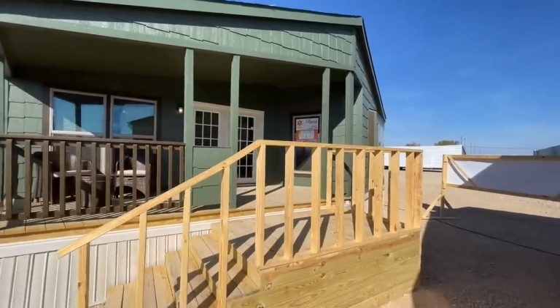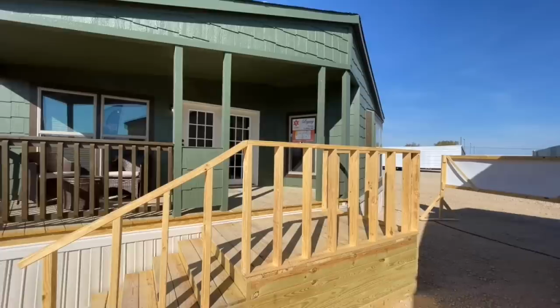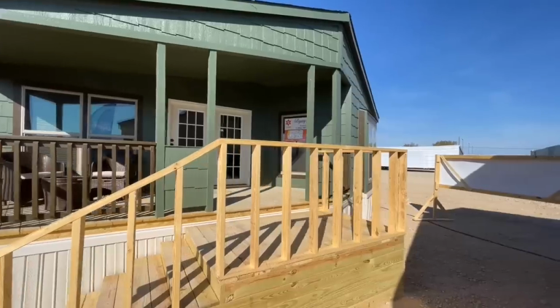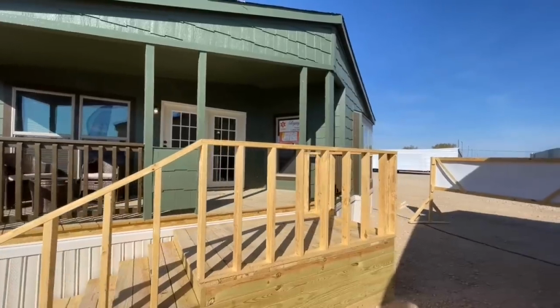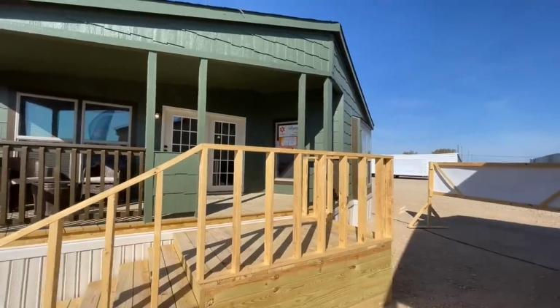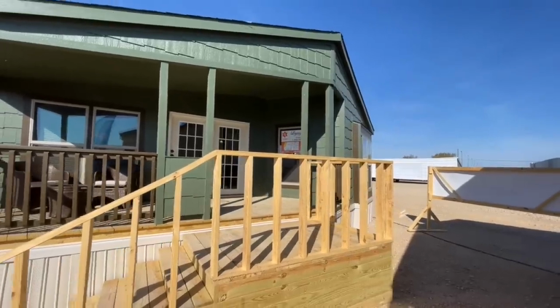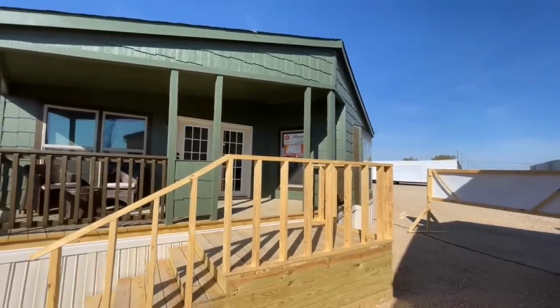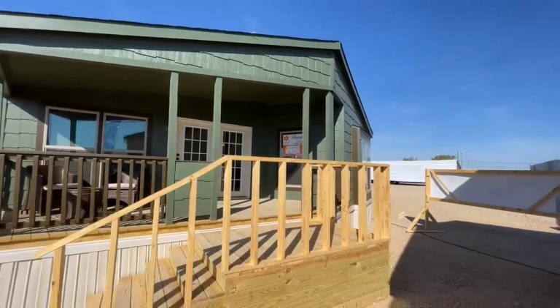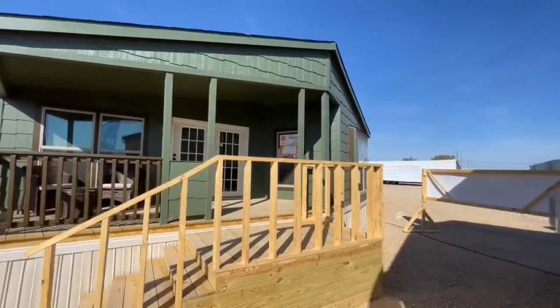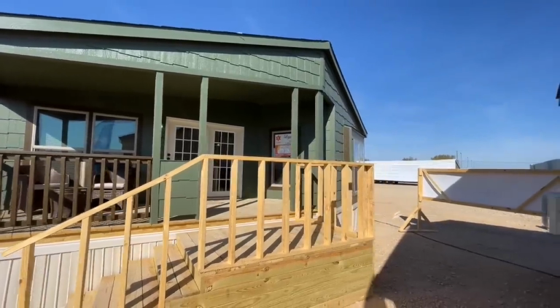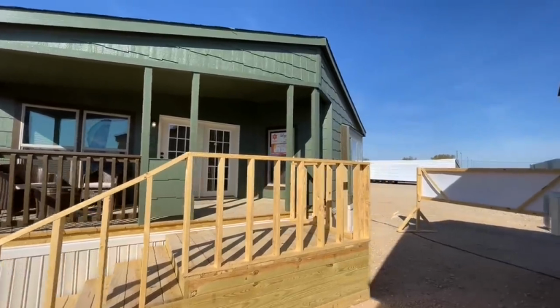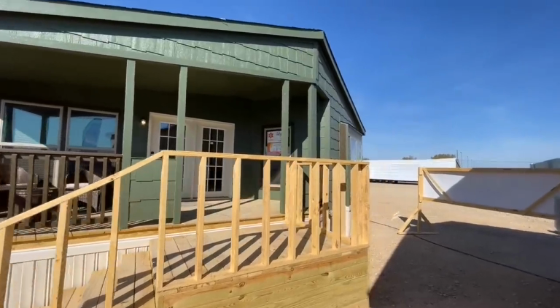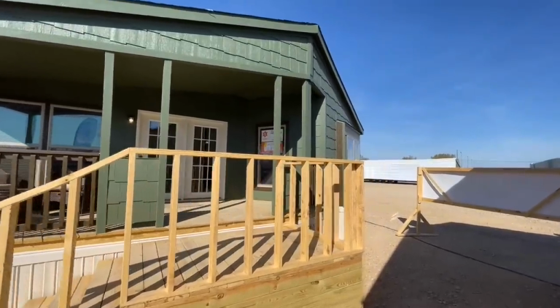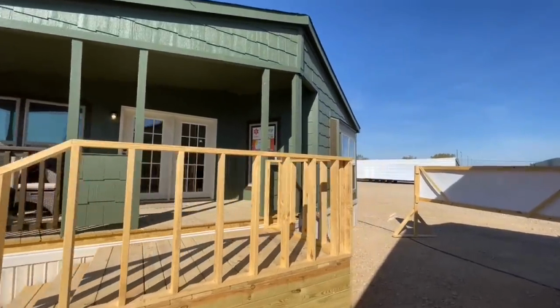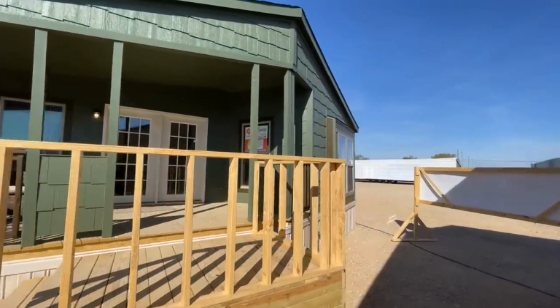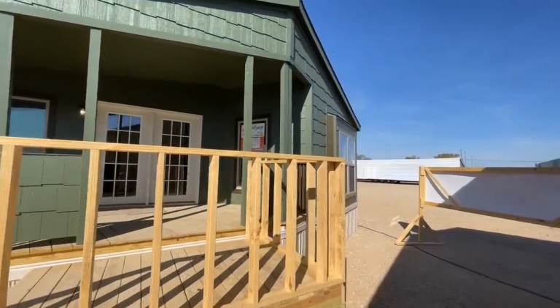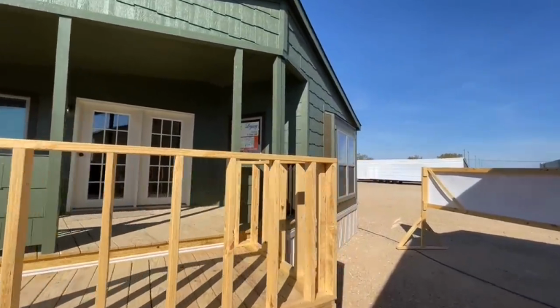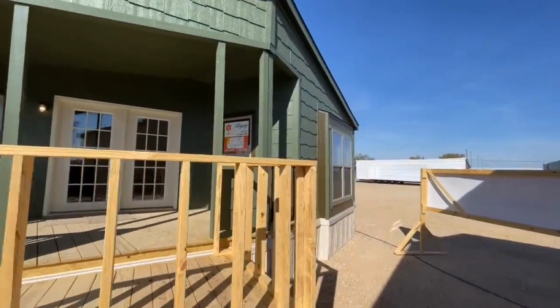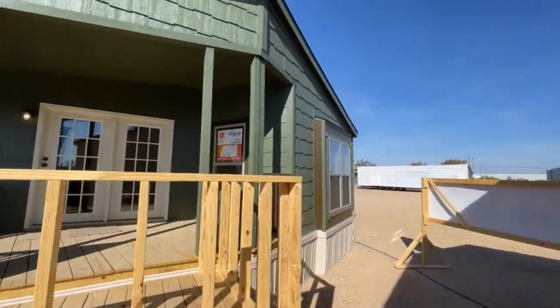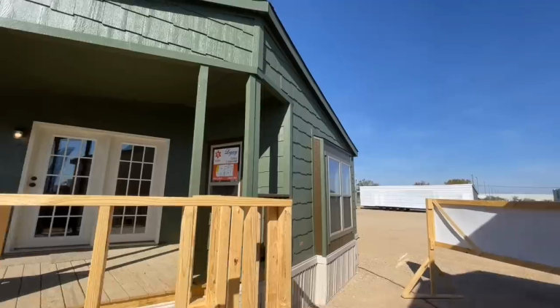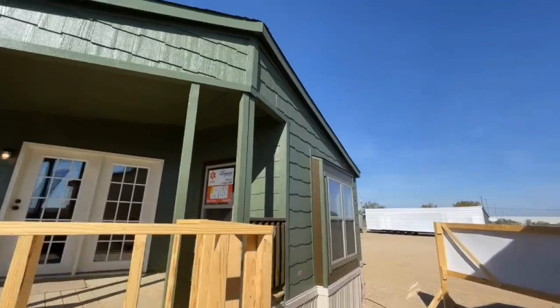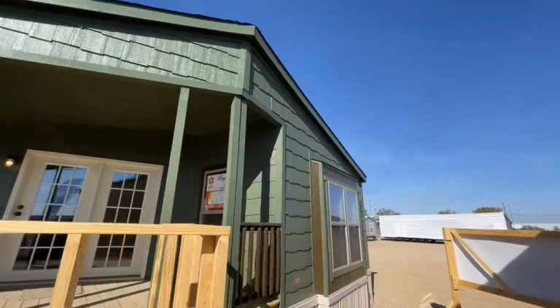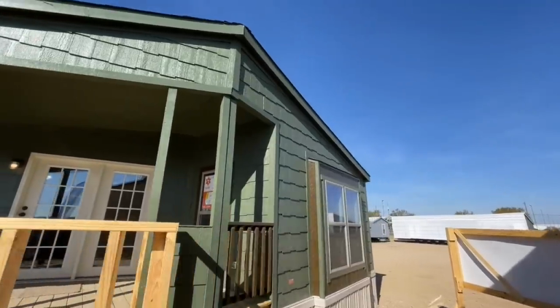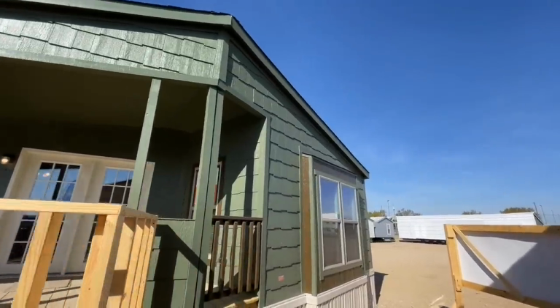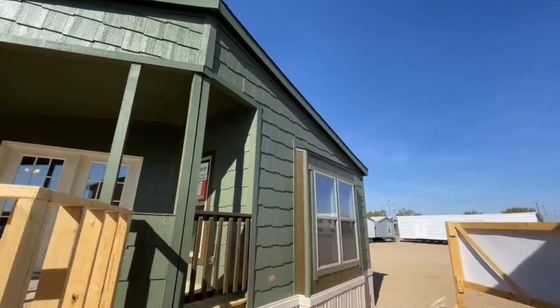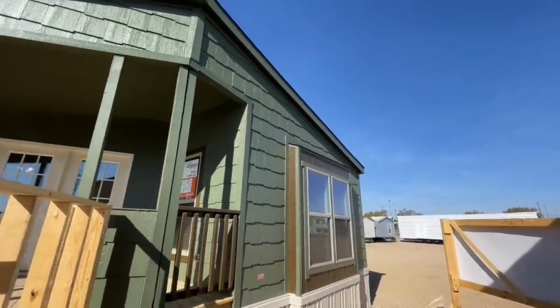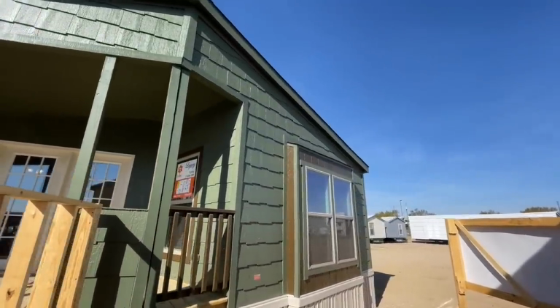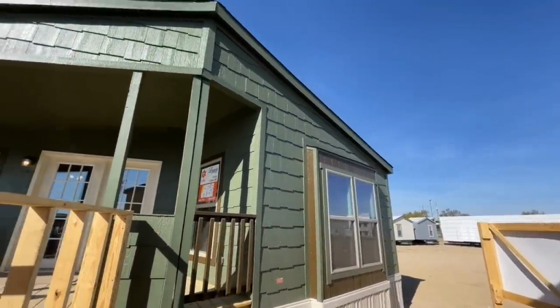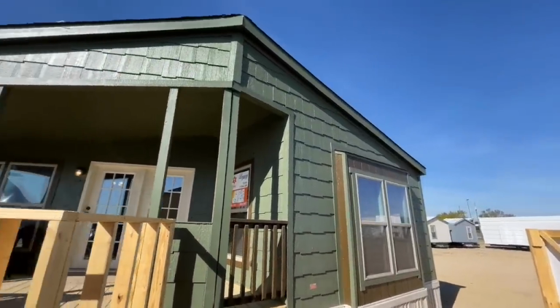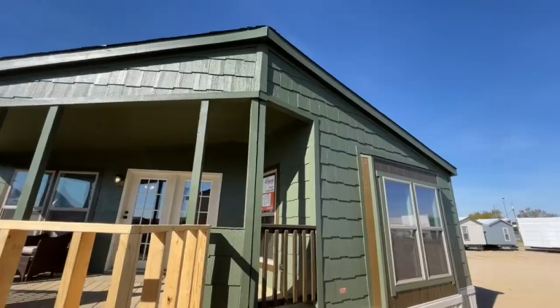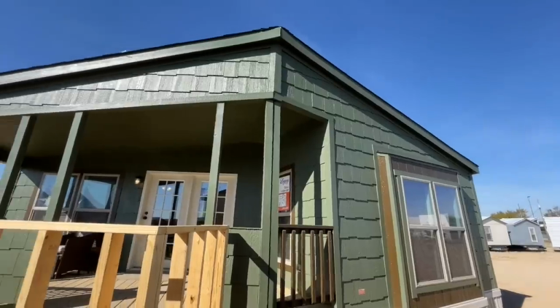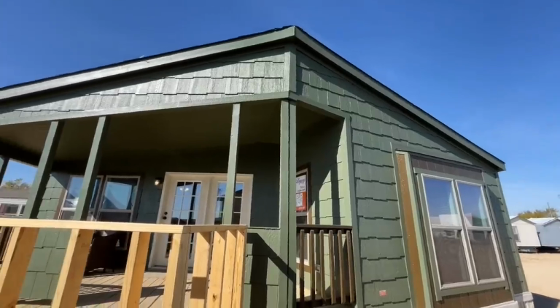So this is a three-bedroom, two-bath, 1,678 square foot home. I love the front of this home, how it just kind of comes together.